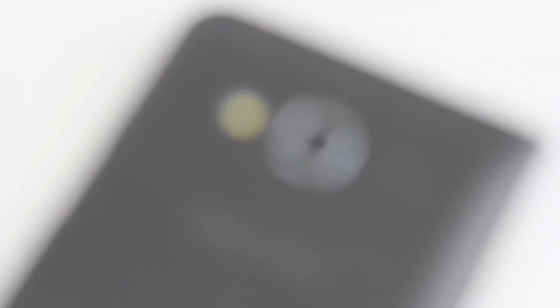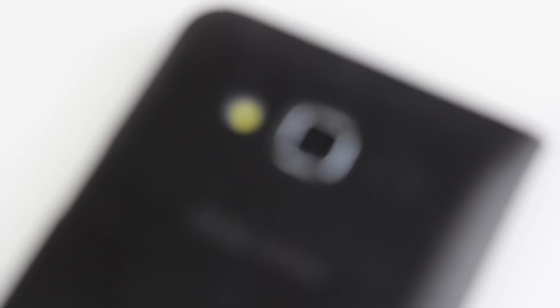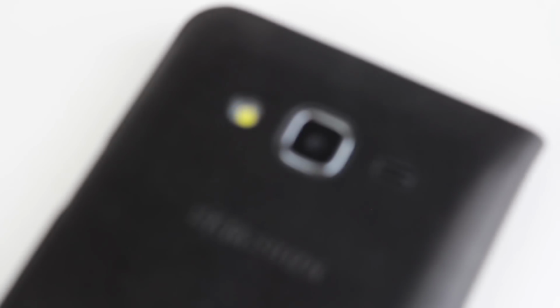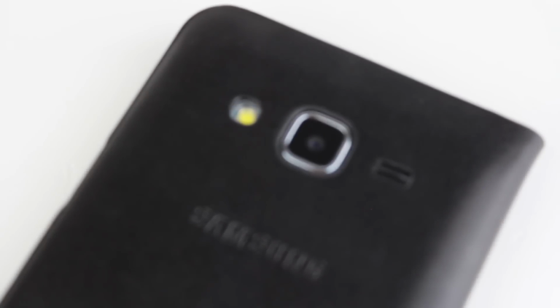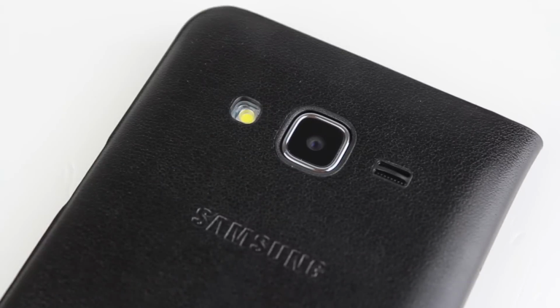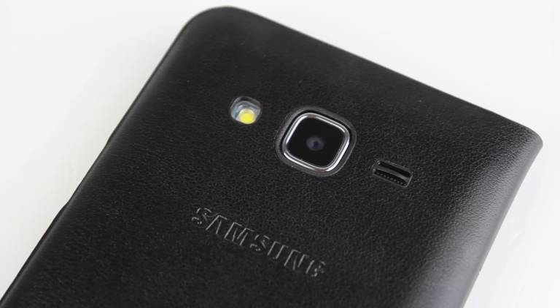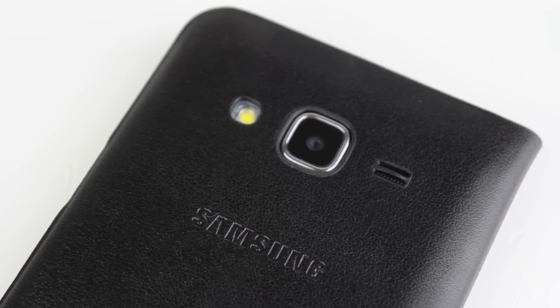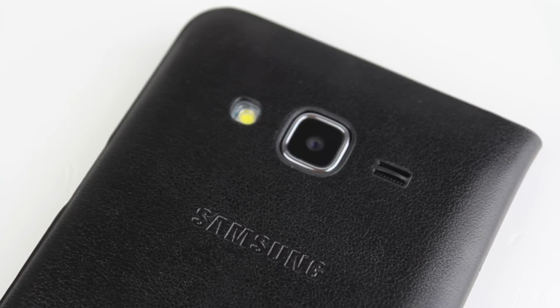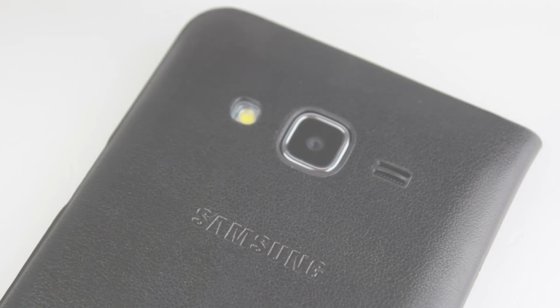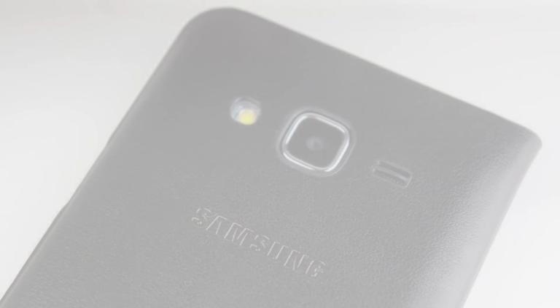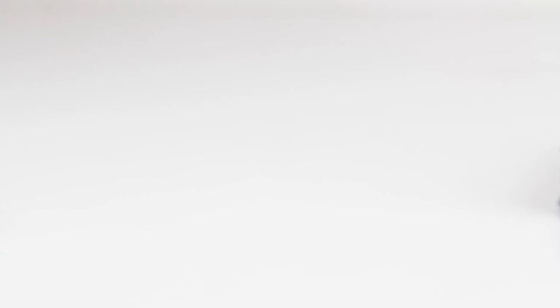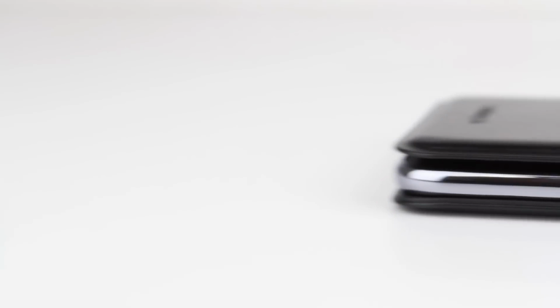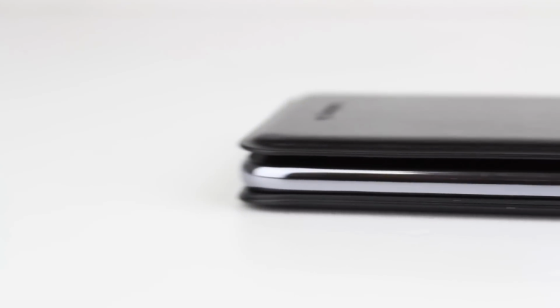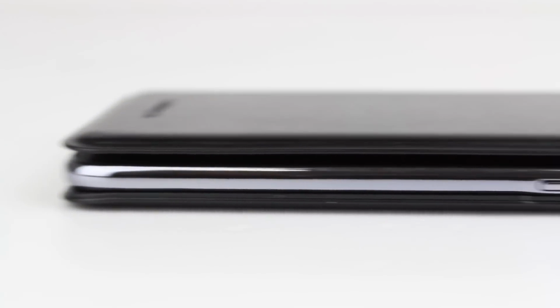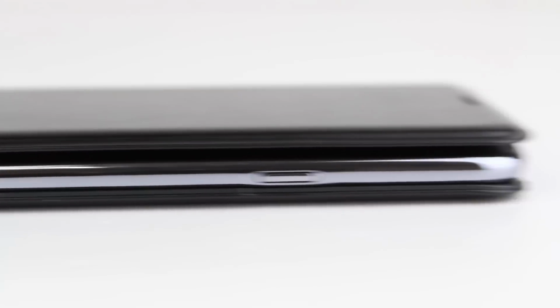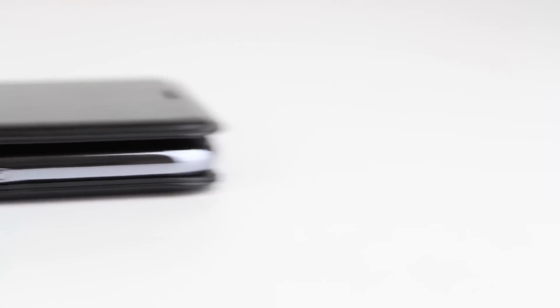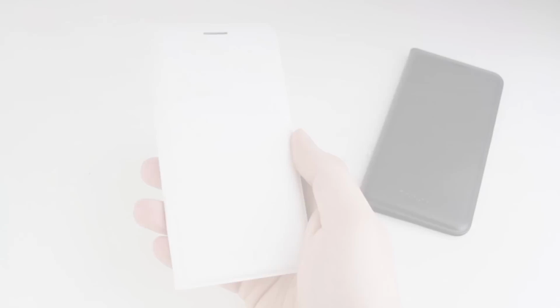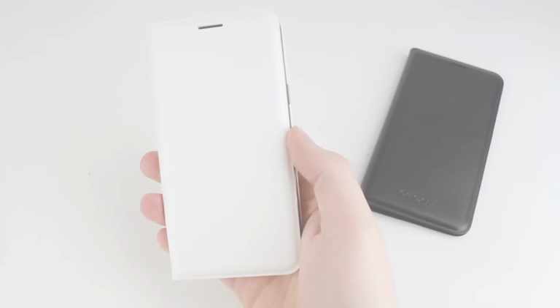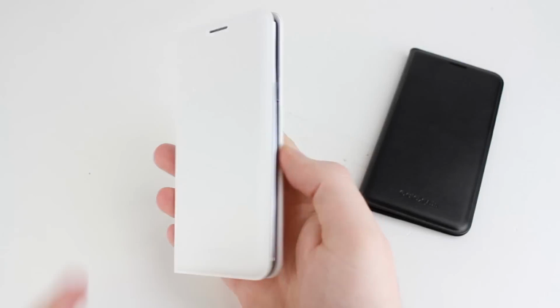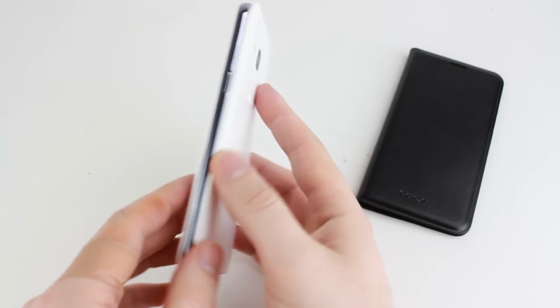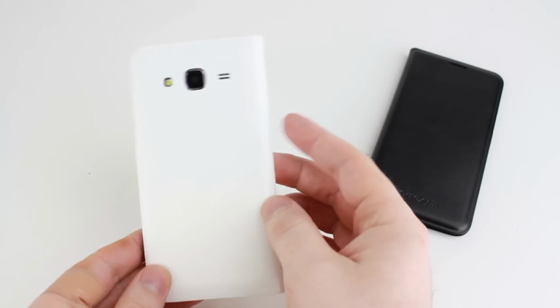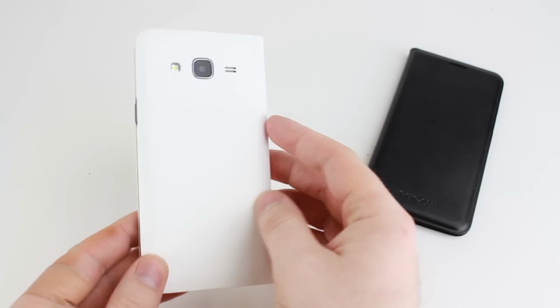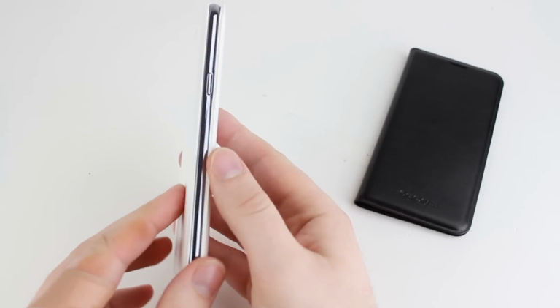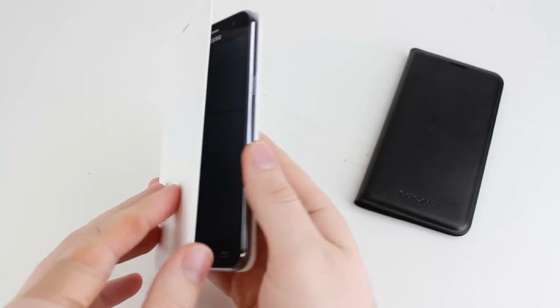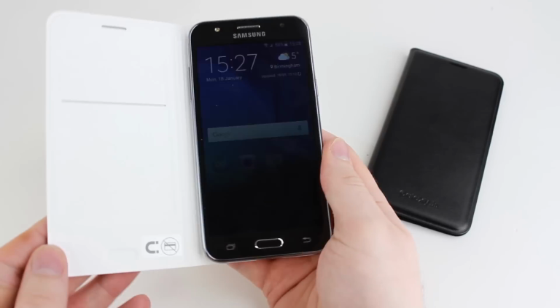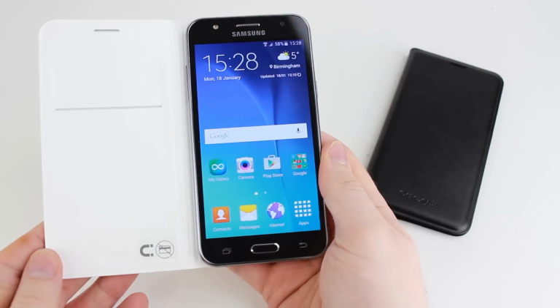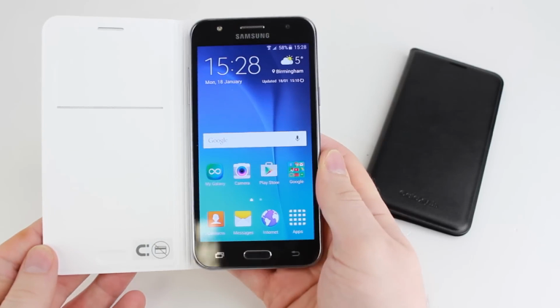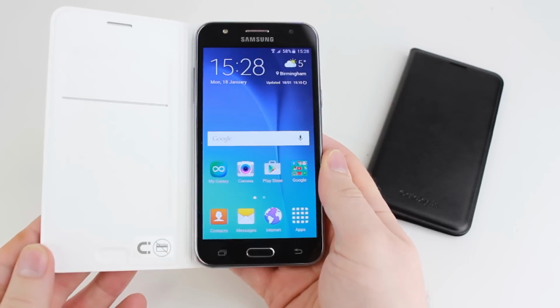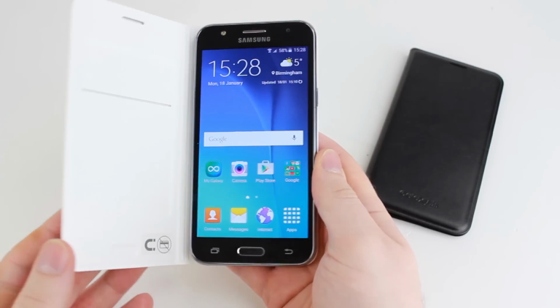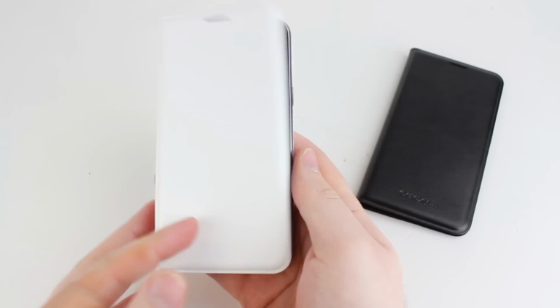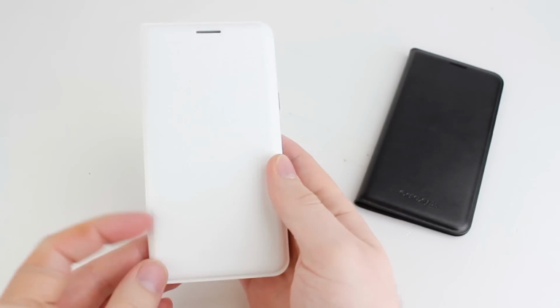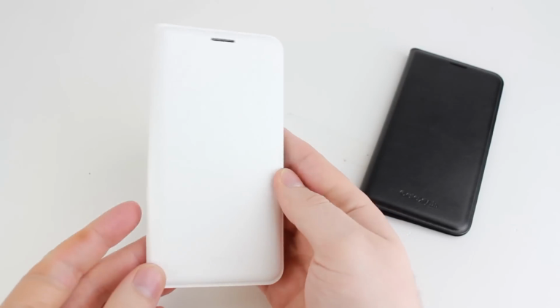With full access to all ports and features, this amazing case is the perfect companion for your J5. Available in white and black, you're sure to find the perfect case to suit you and your phone.